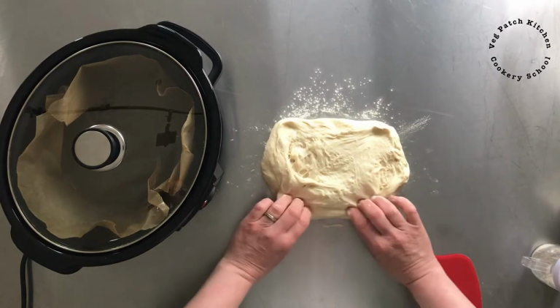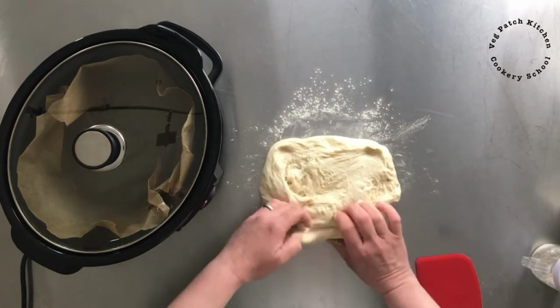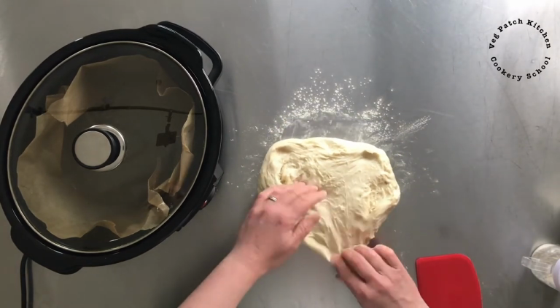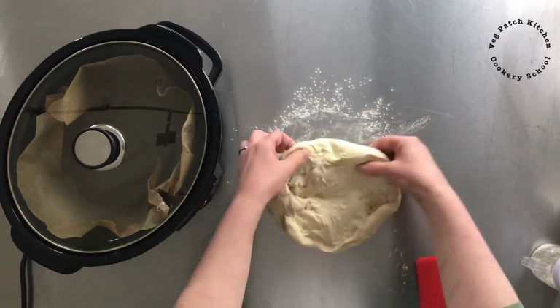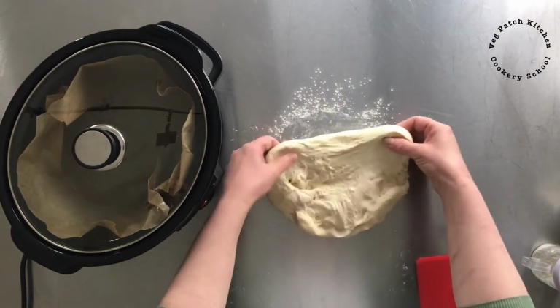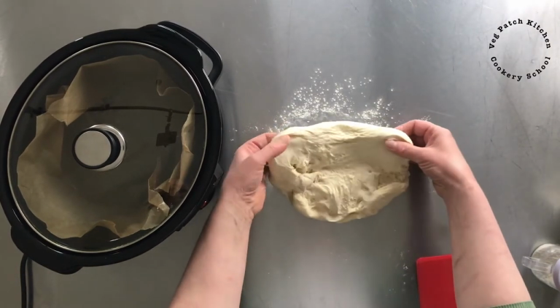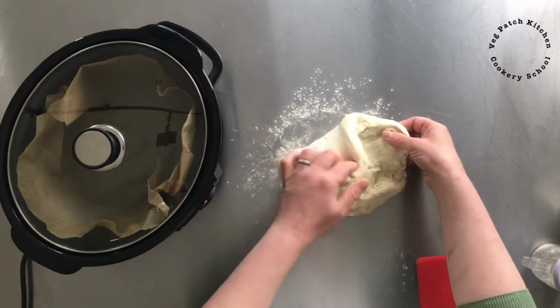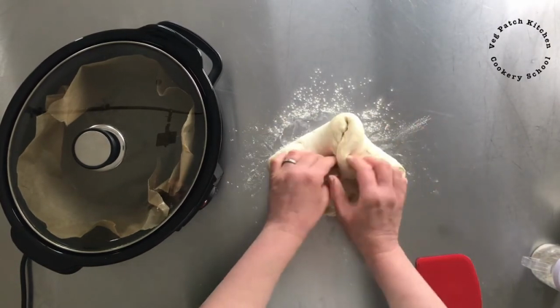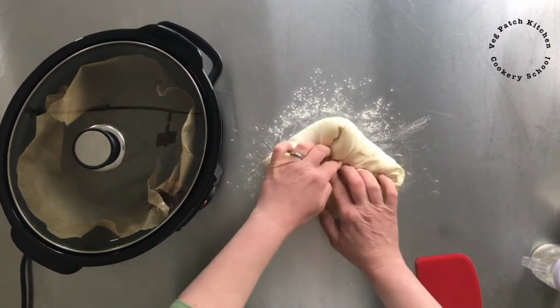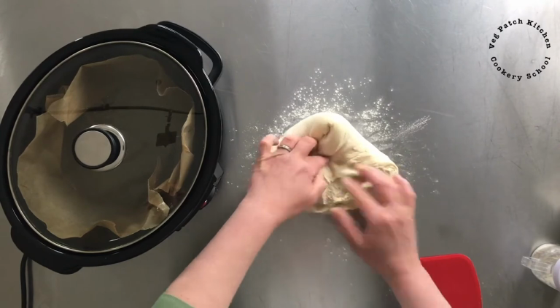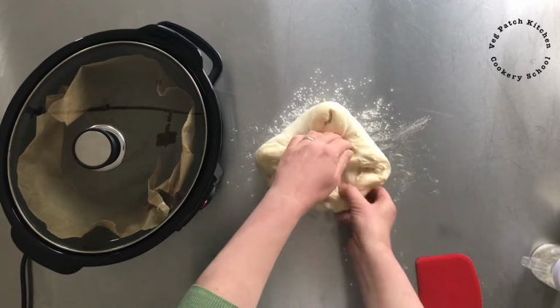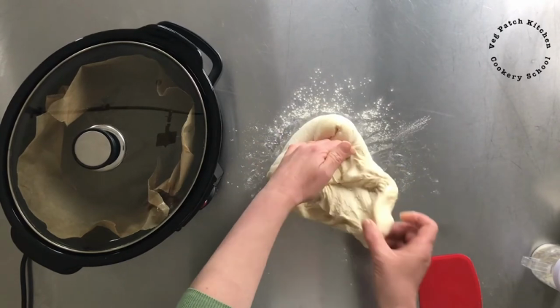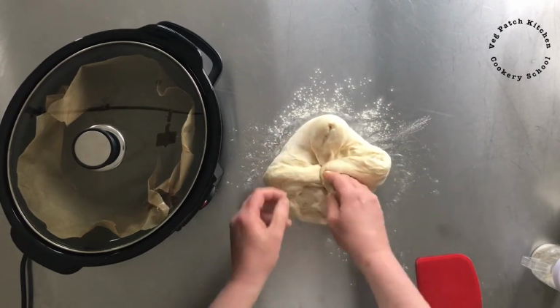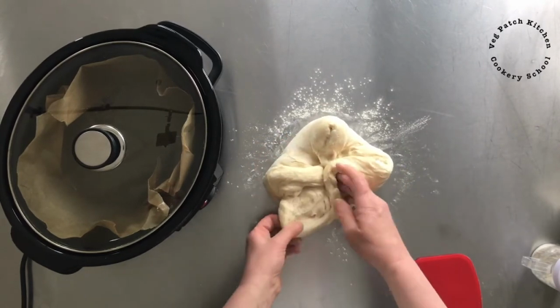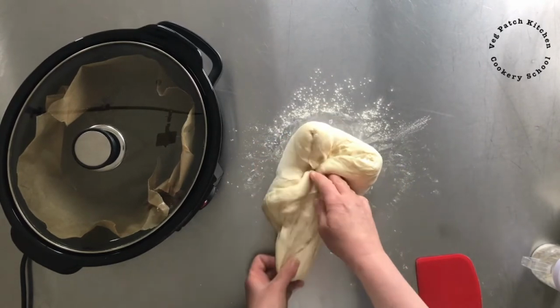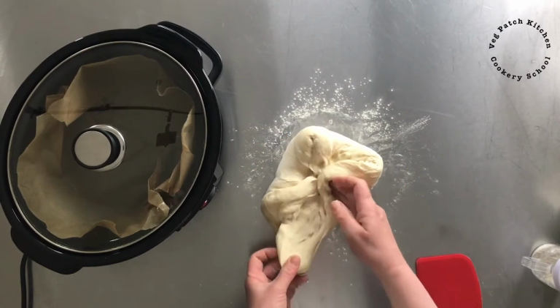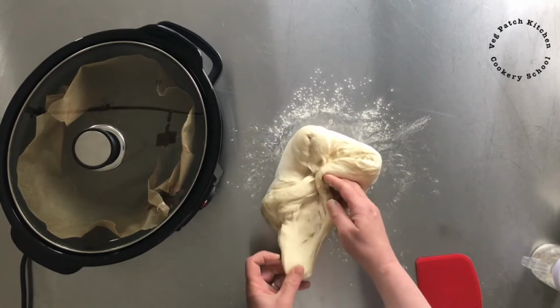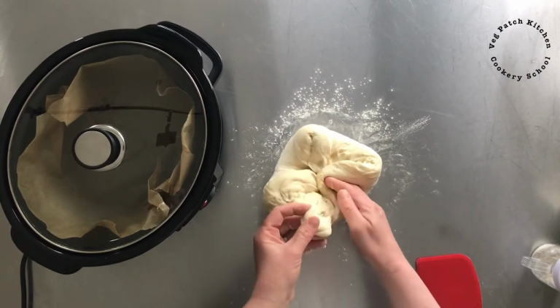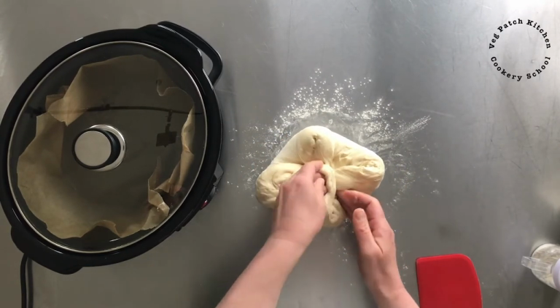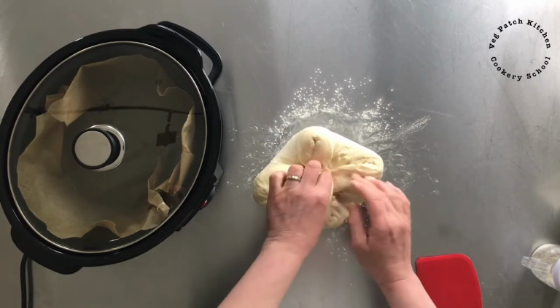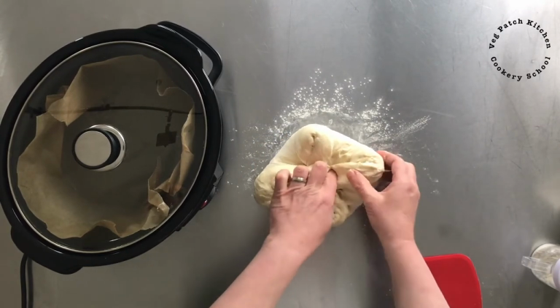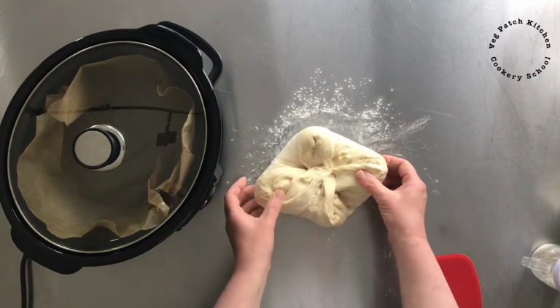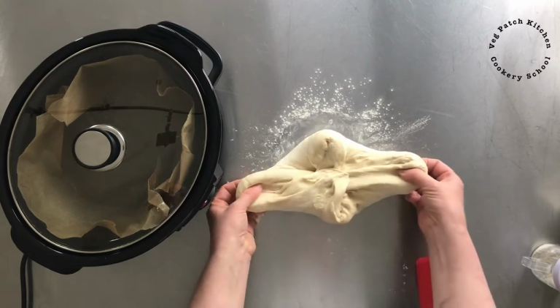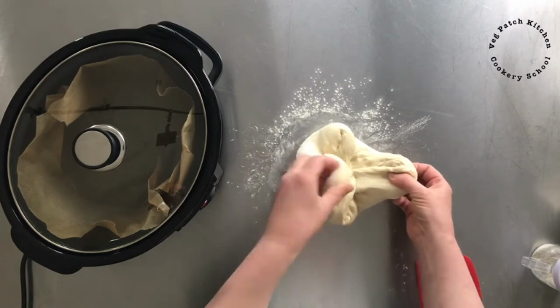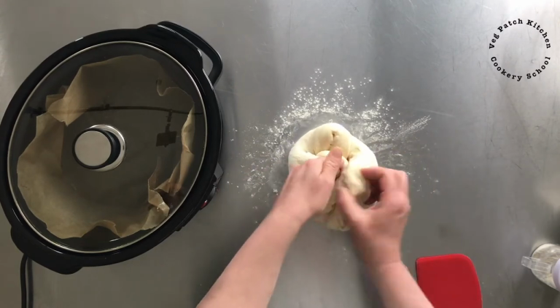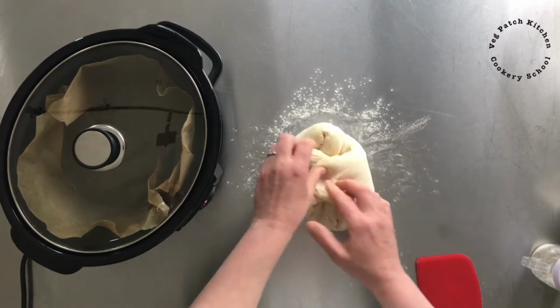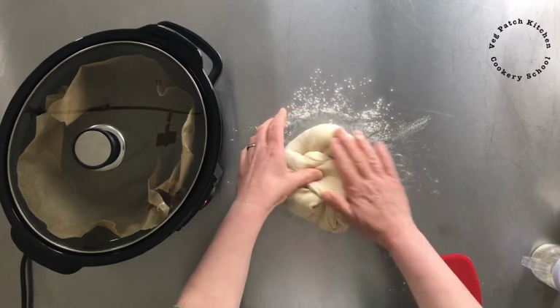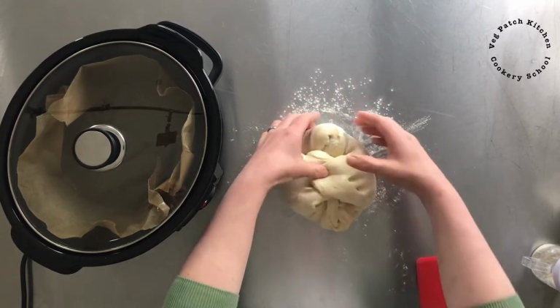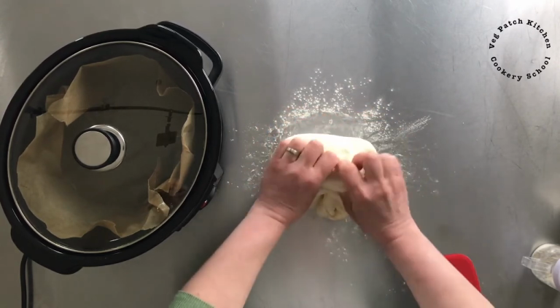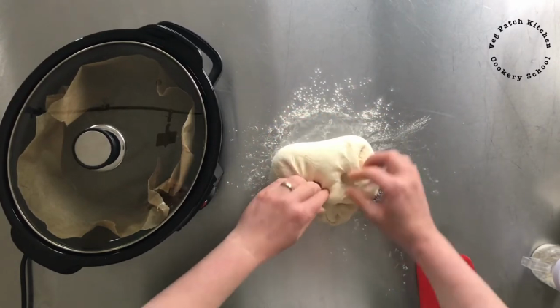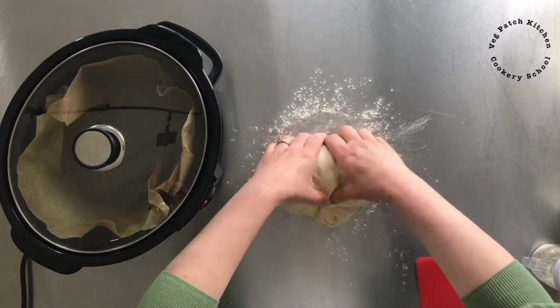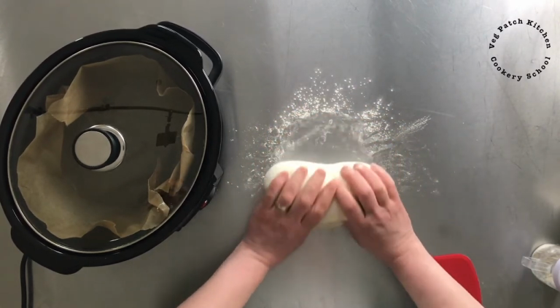Let's bring it out to a square, fold it into the middle, bring those bottom corners out and fold those into the middle, fold up and roll down.